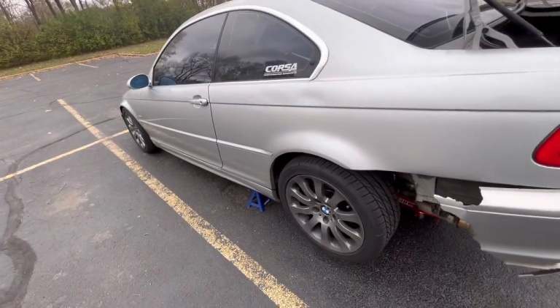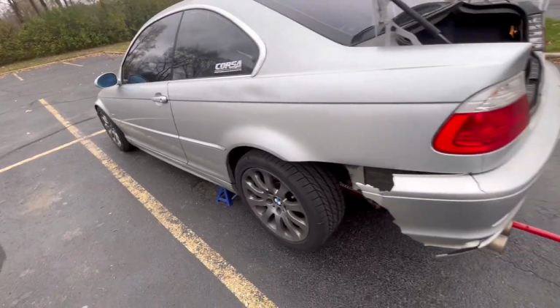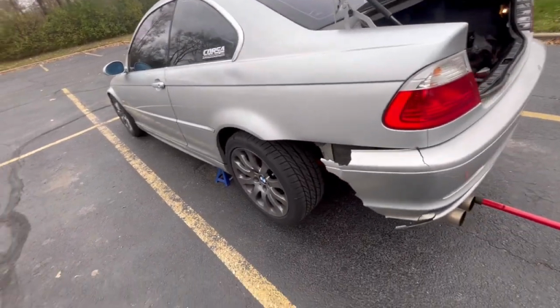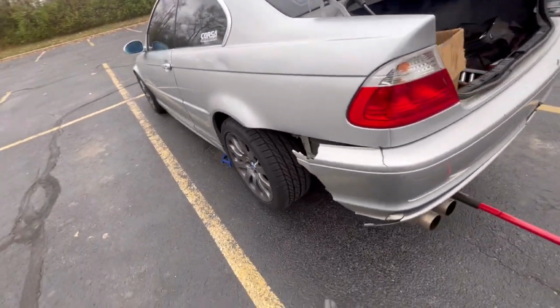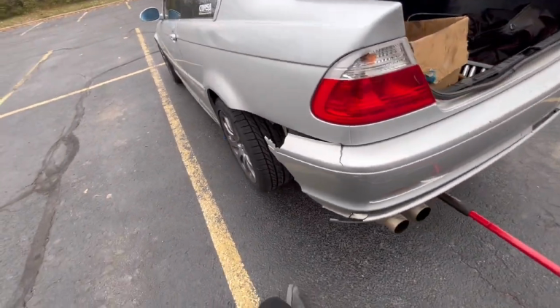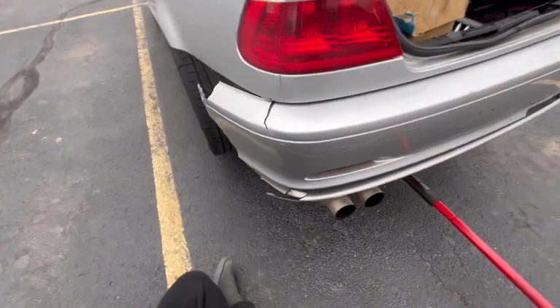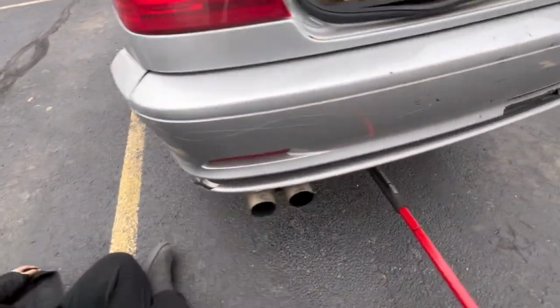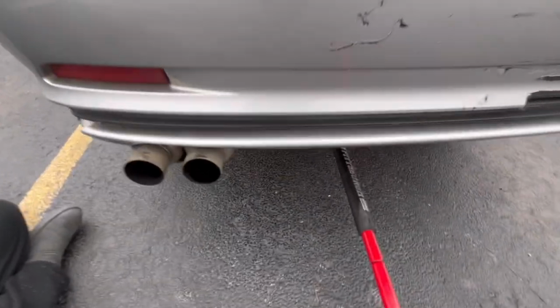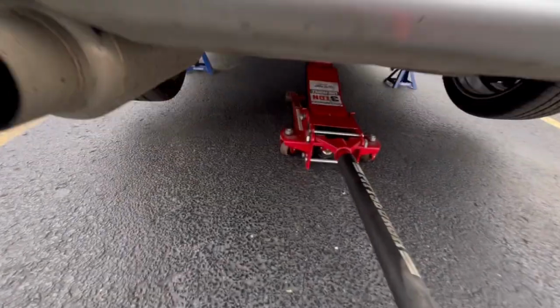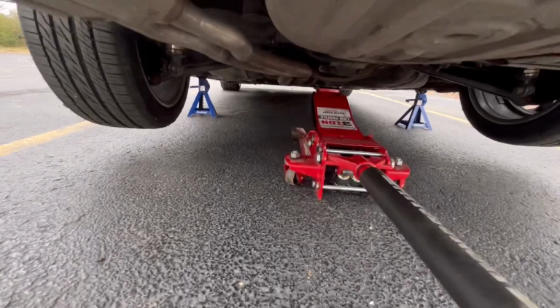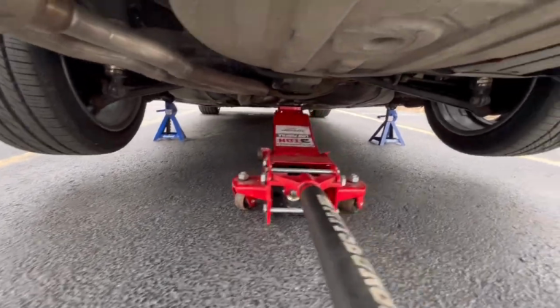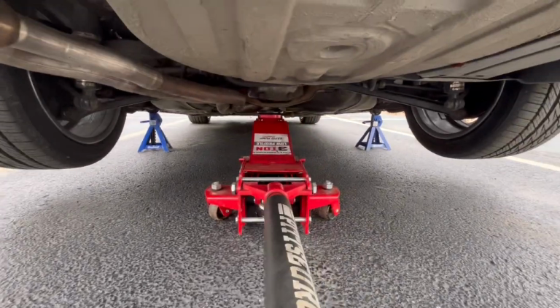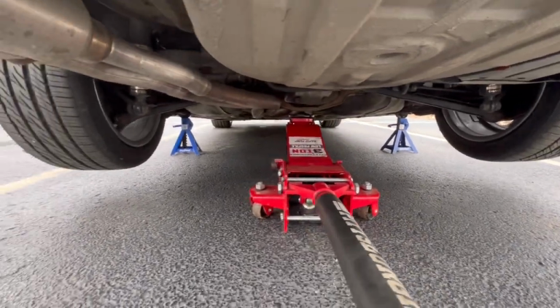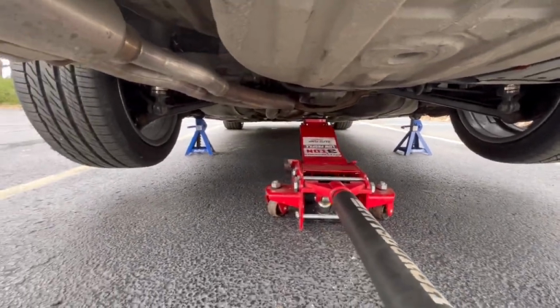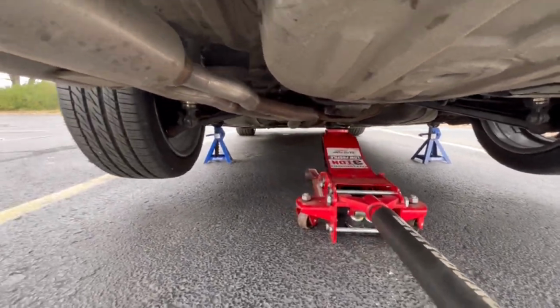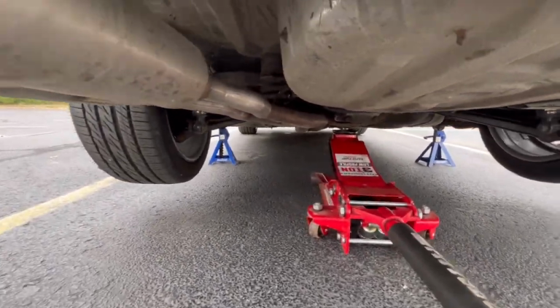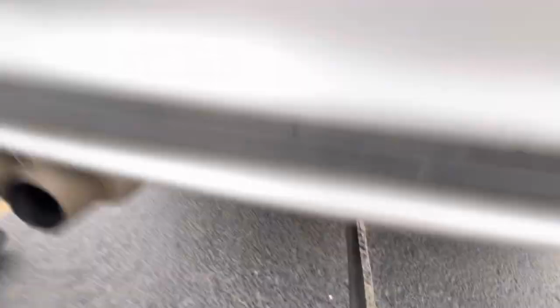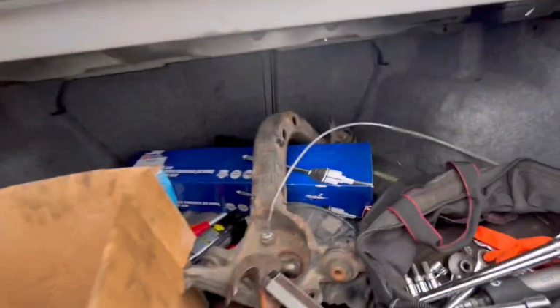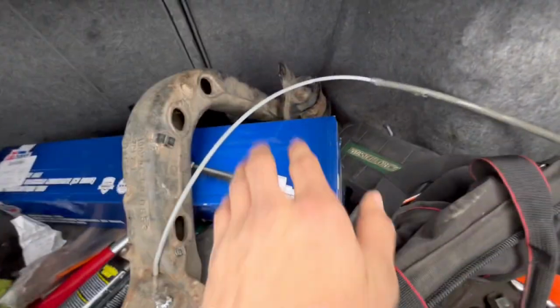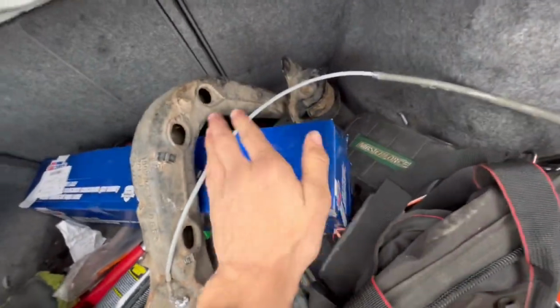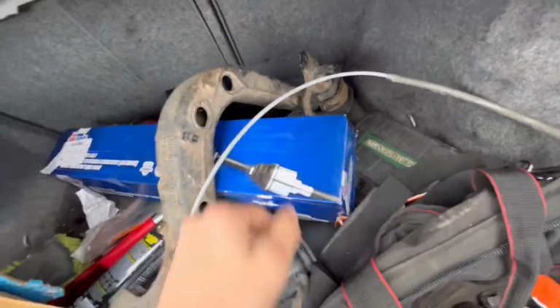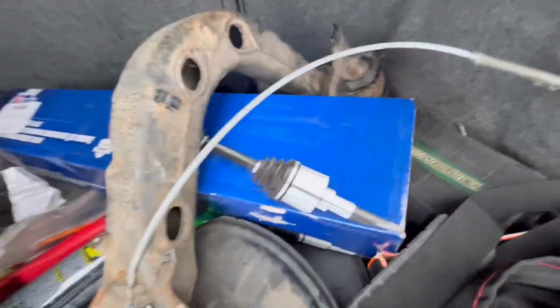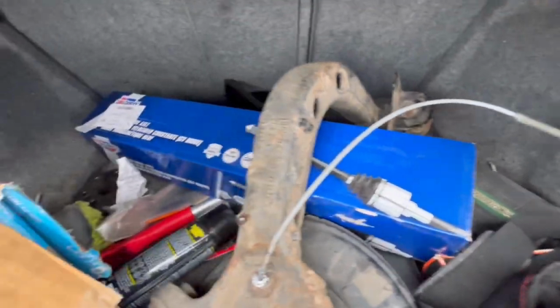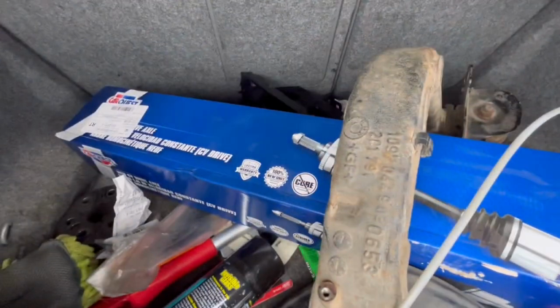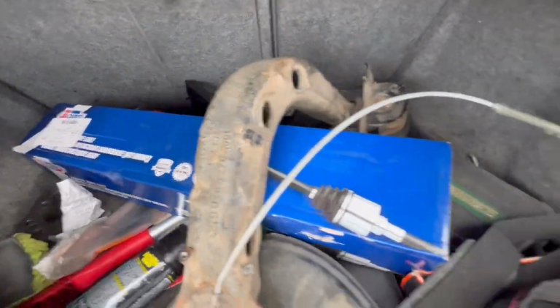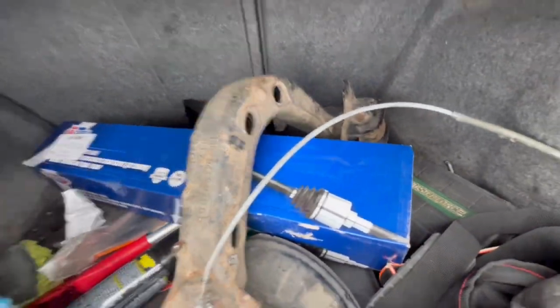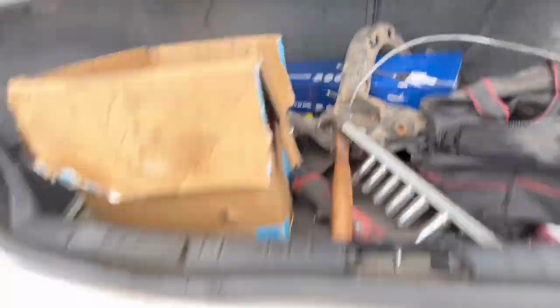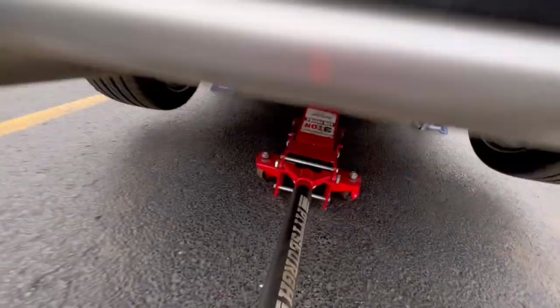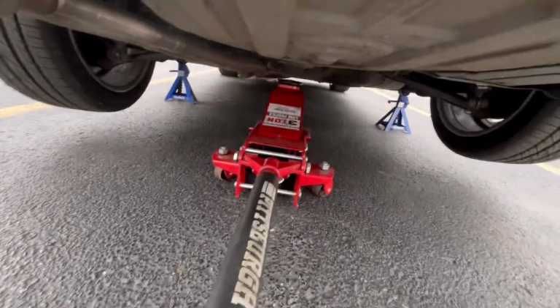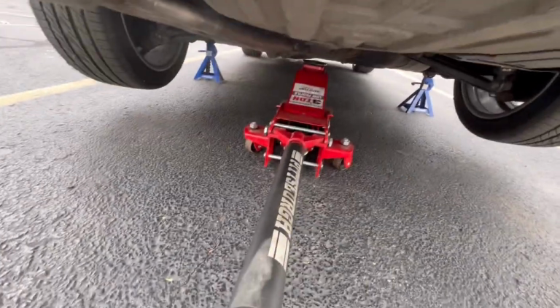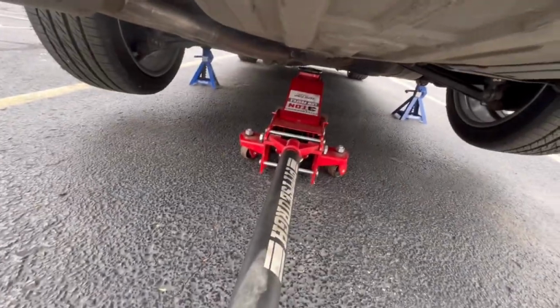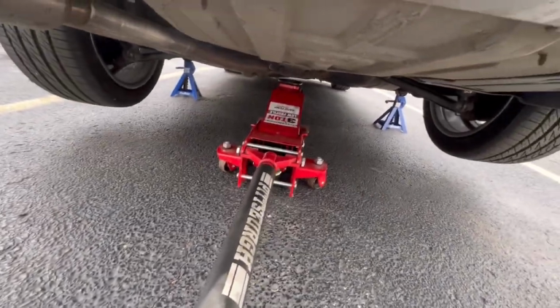Alright, it's the next day and here I am fixing it. I got it on jack stands already and I have a new axle right here, warrantied from Advanced. I'm not stoked to be doing this.